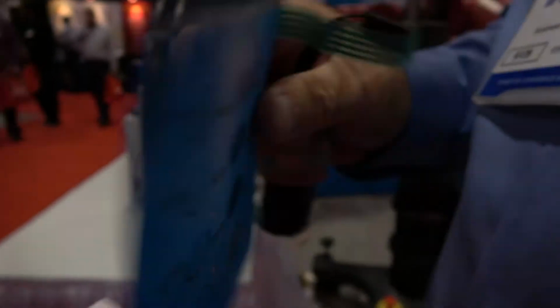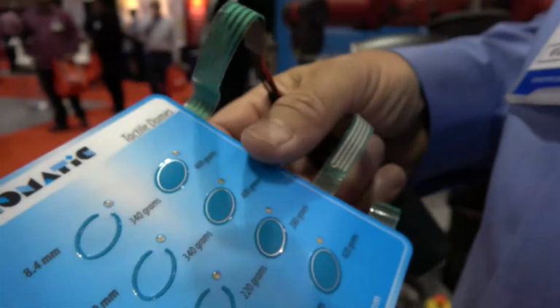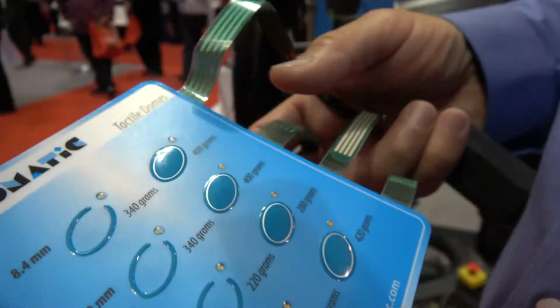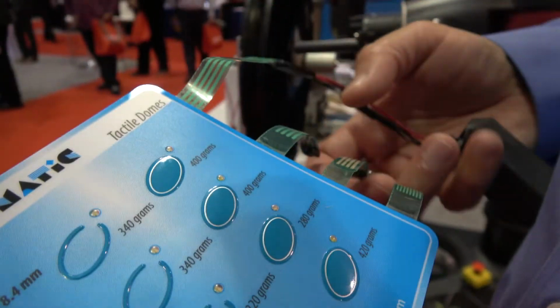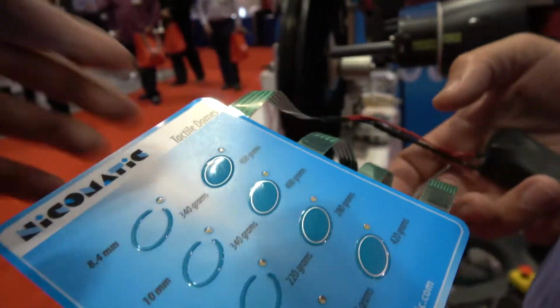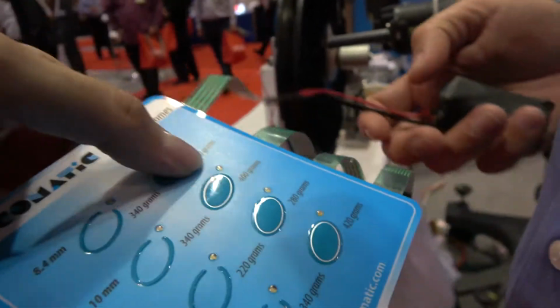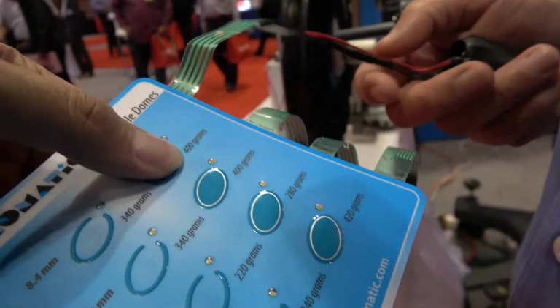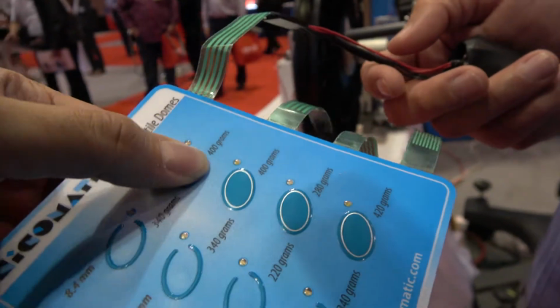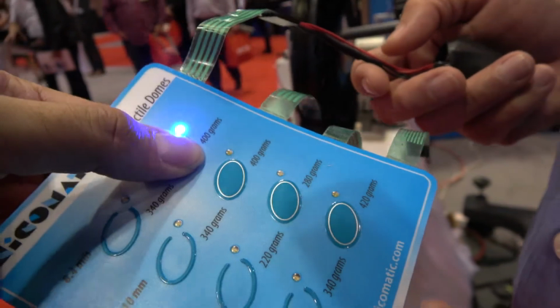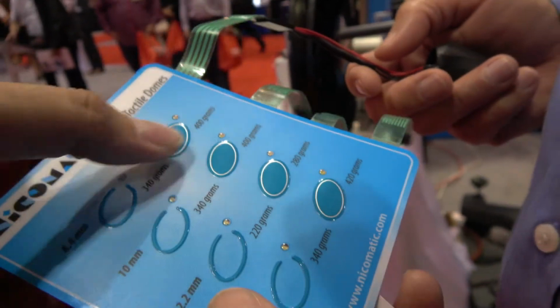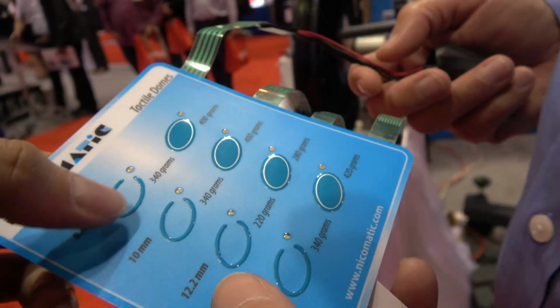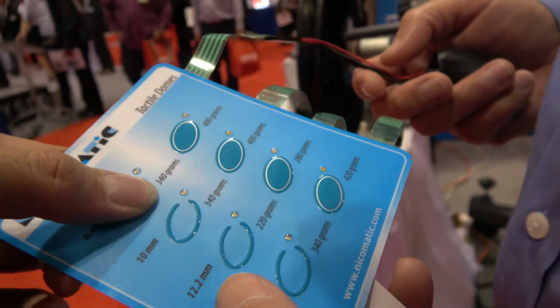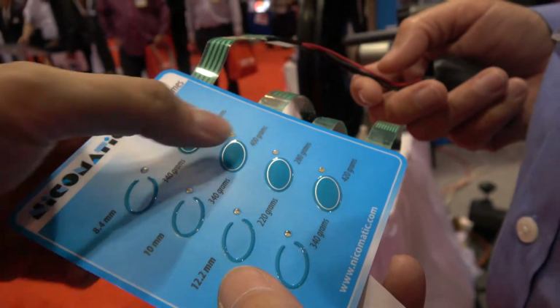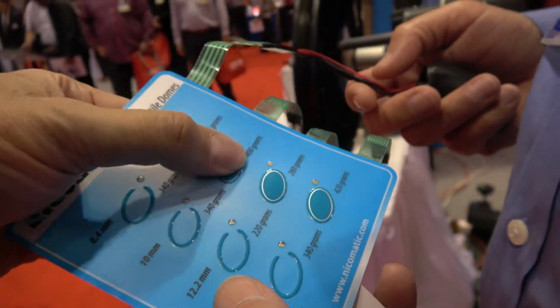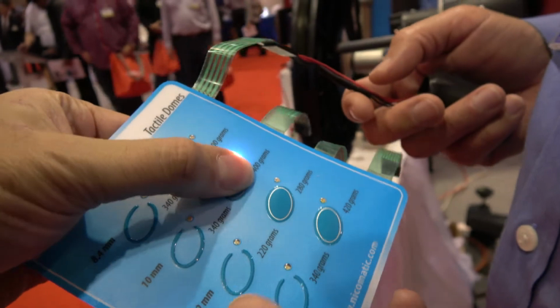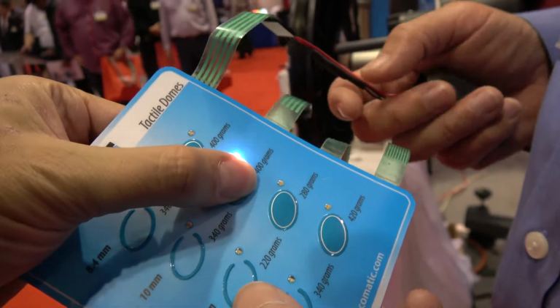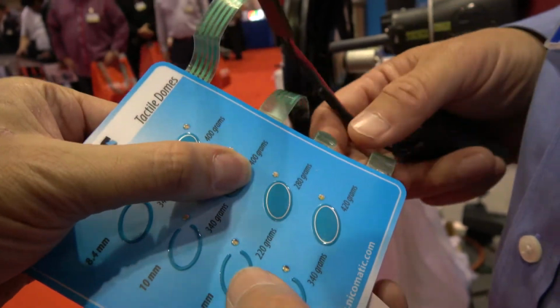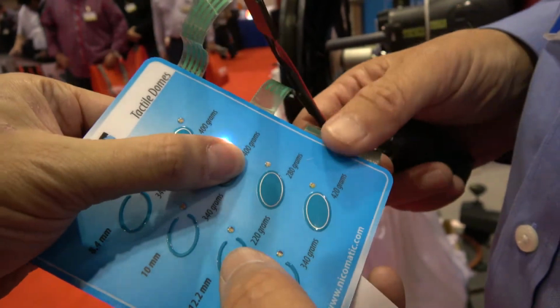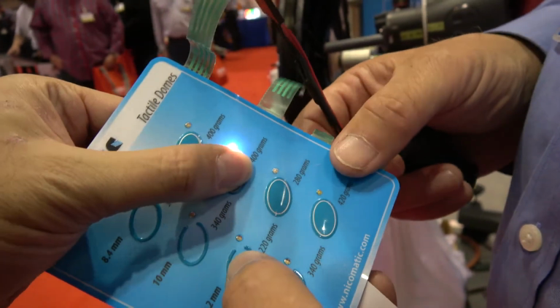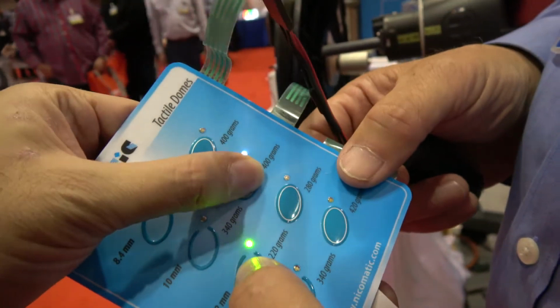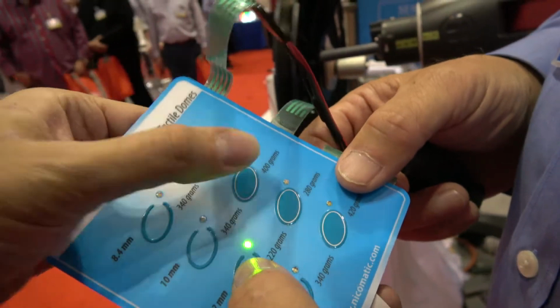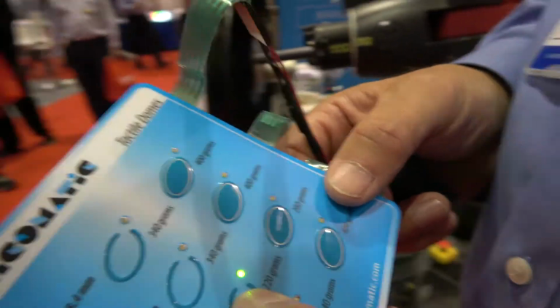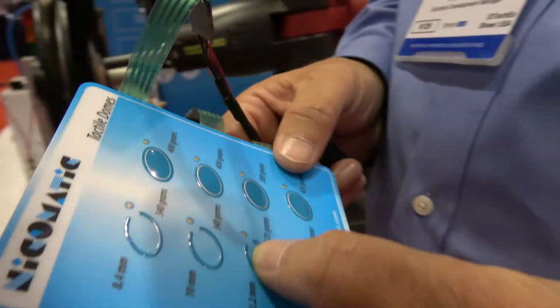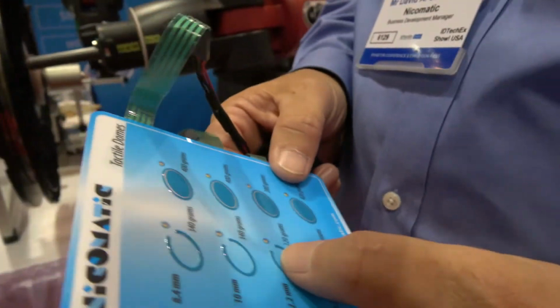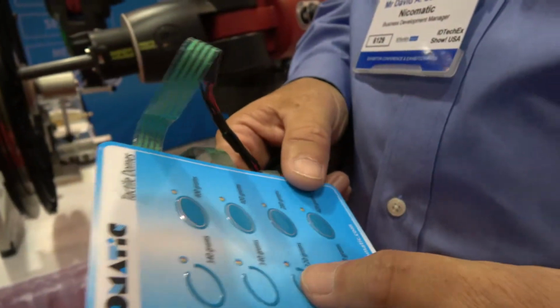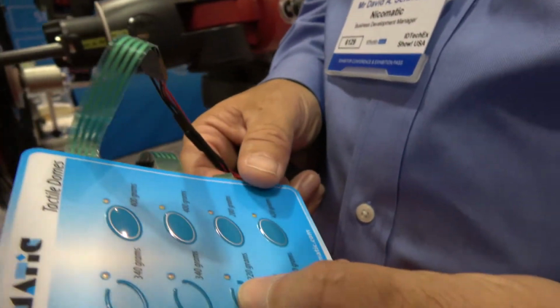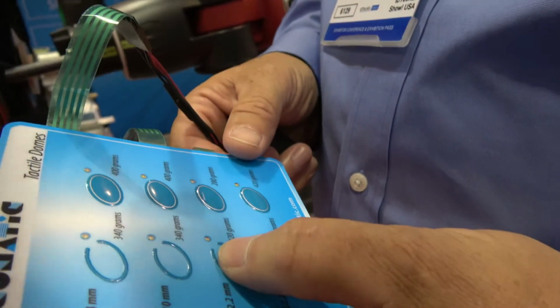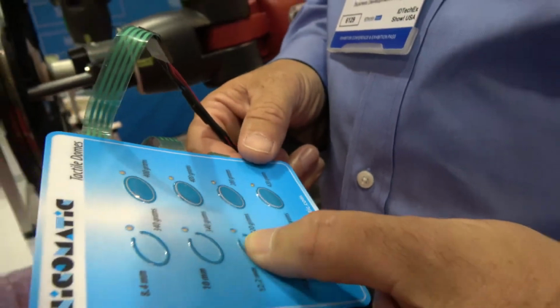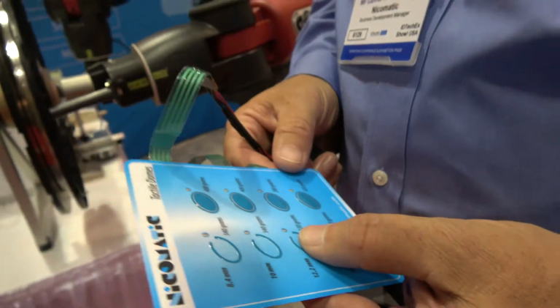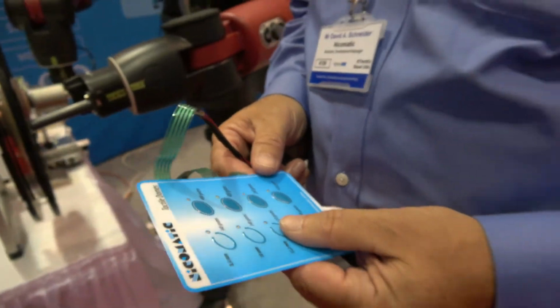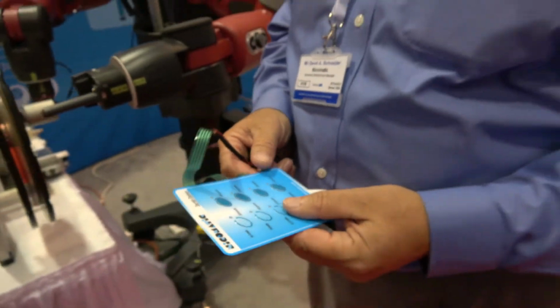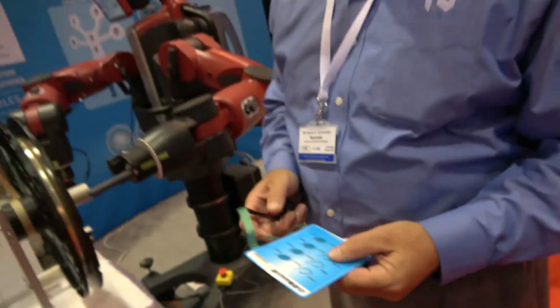Yes, it's mass produced and used in many places around the world. Anything that has an interface — exercise equipment, appliances, anything that might have an interface.